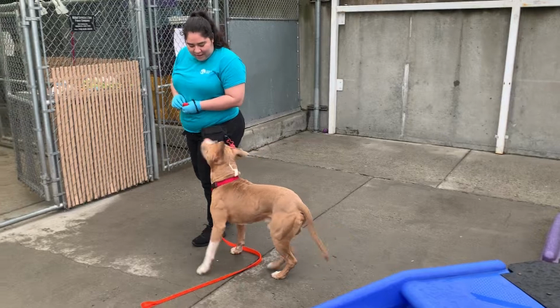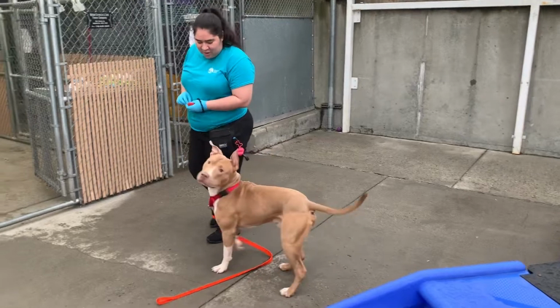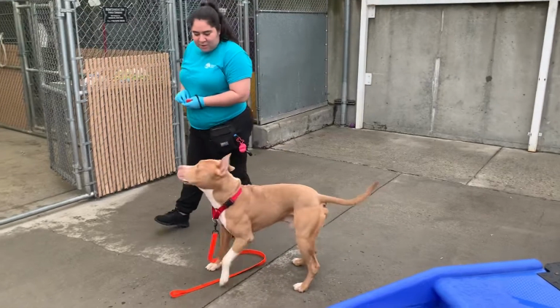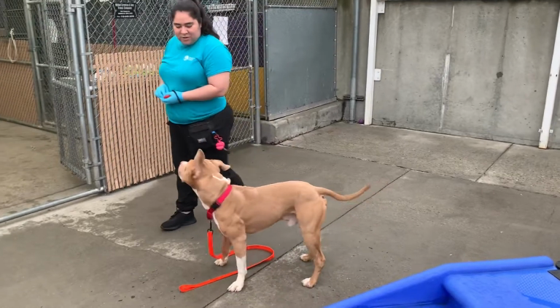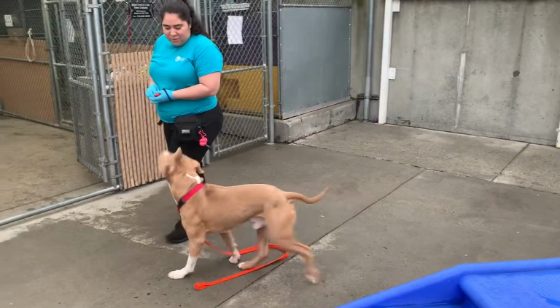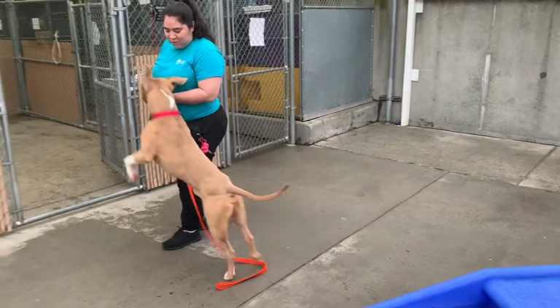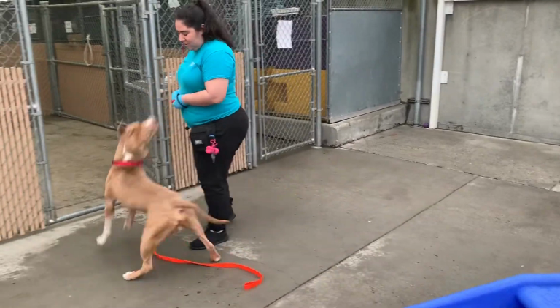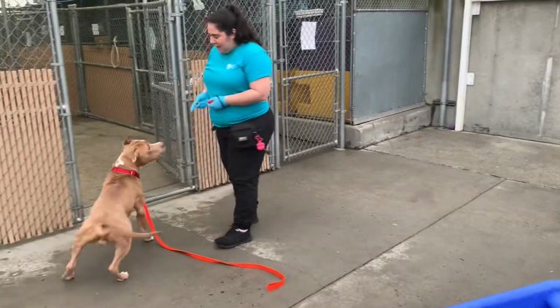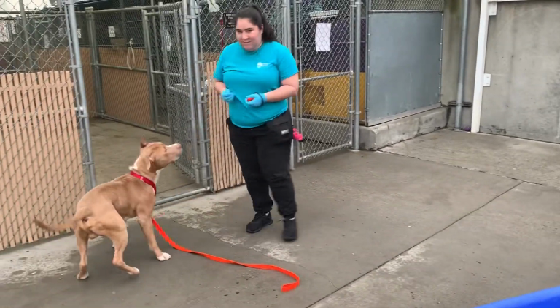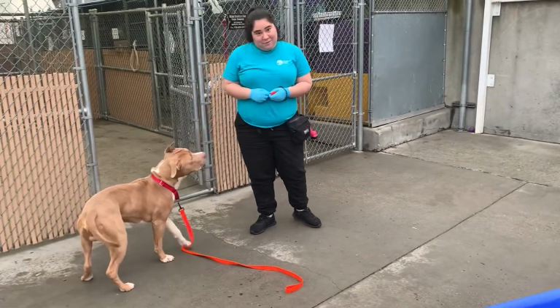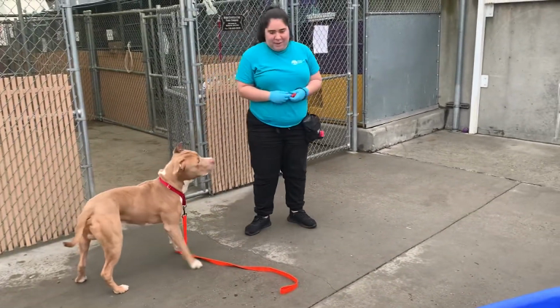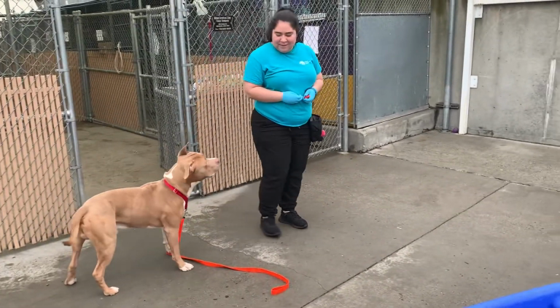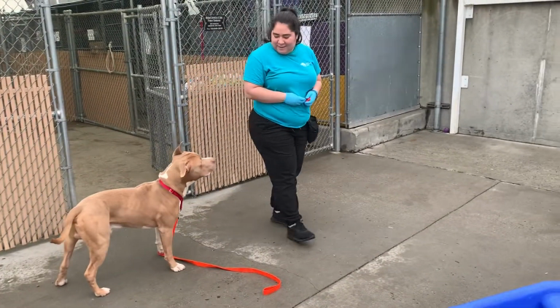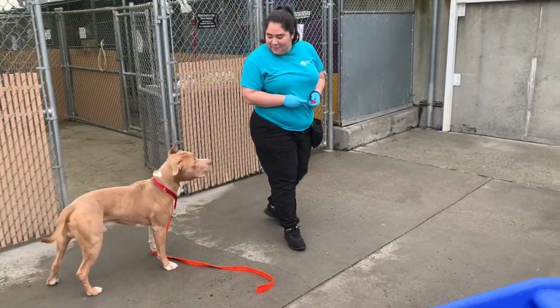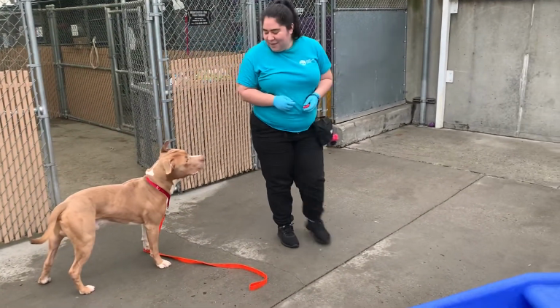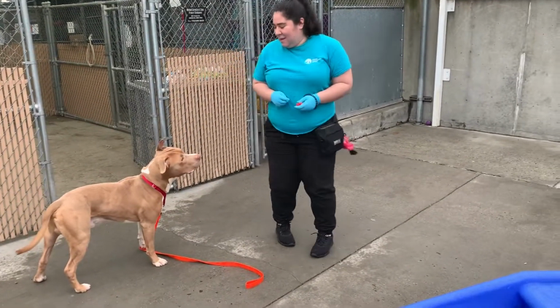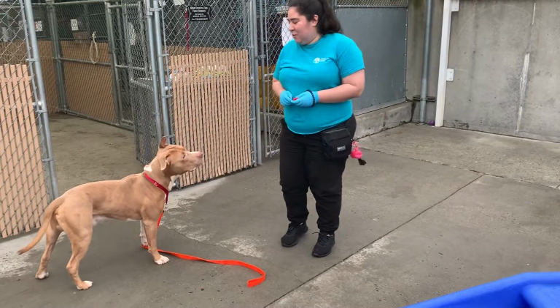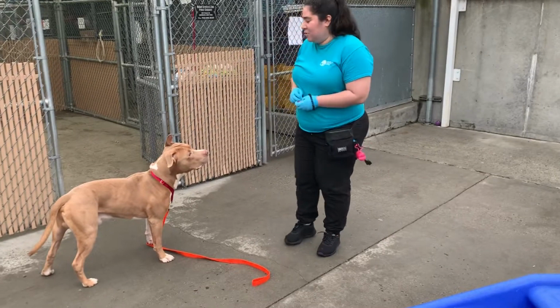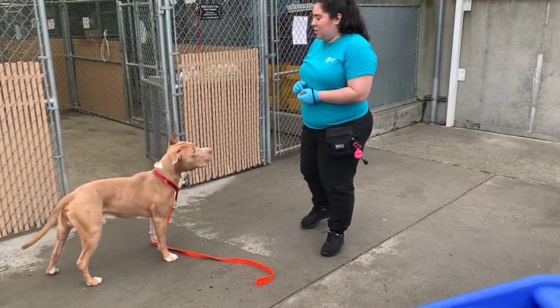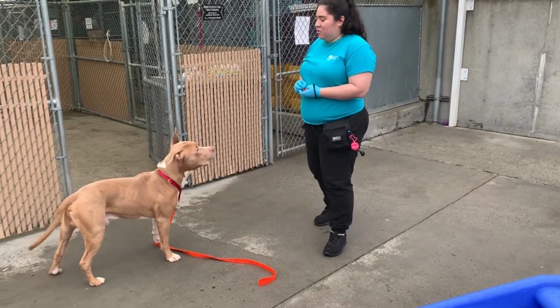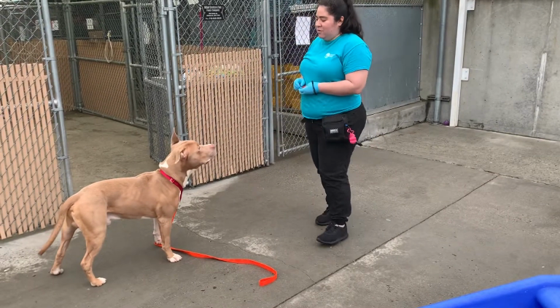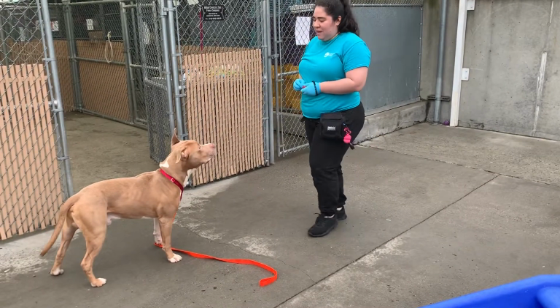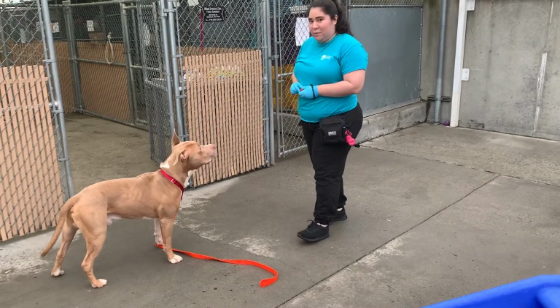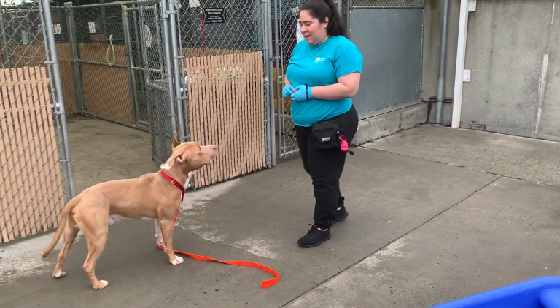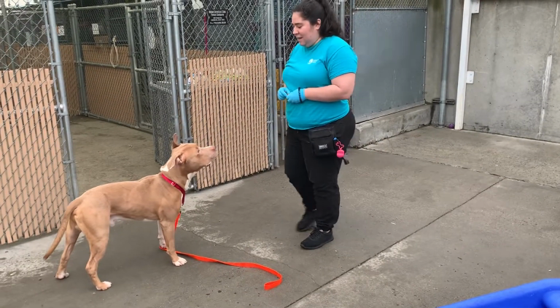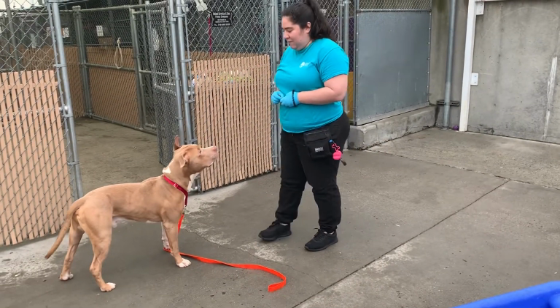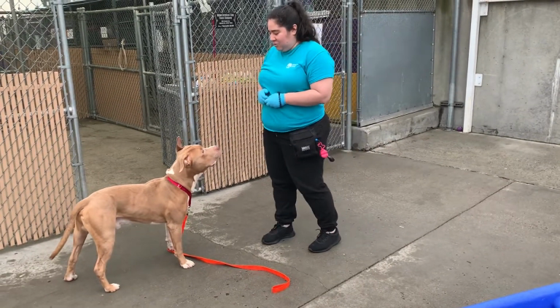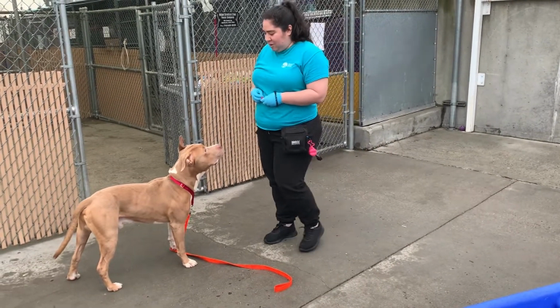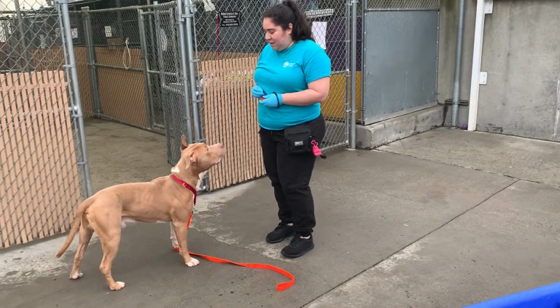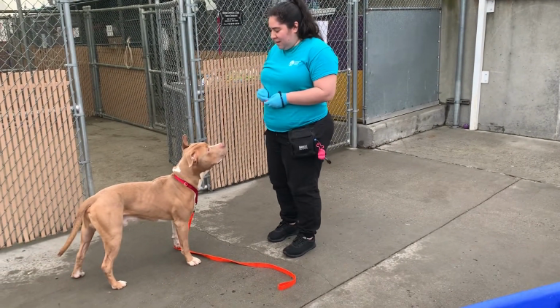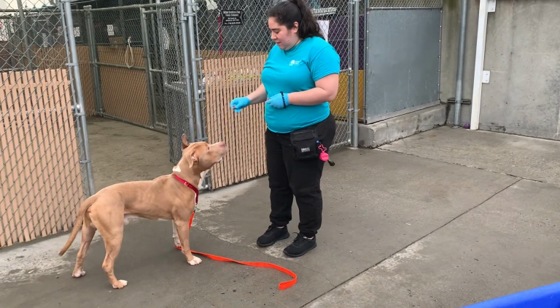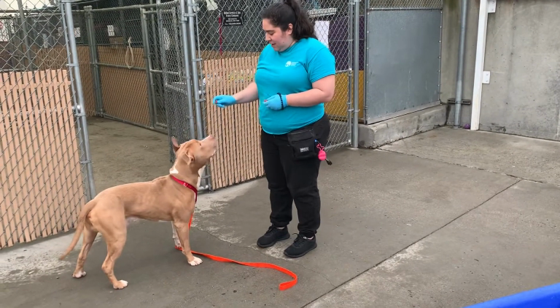We're going to do input control for Pele because he needs it. What I'm going to do is hold the treat over his head for one second. If he doesn't jump for it, he'll get it.